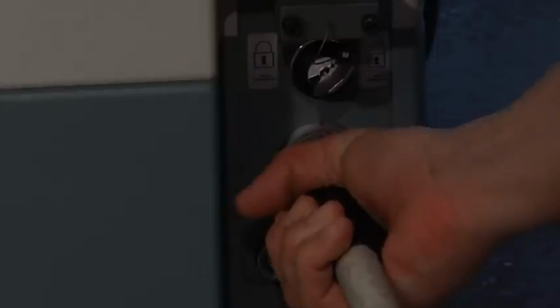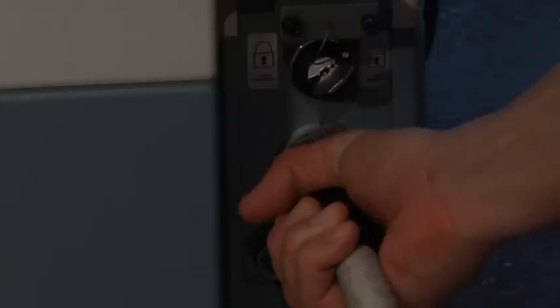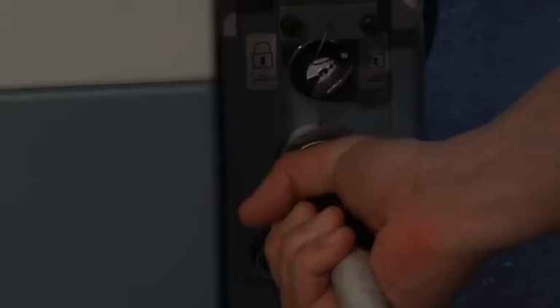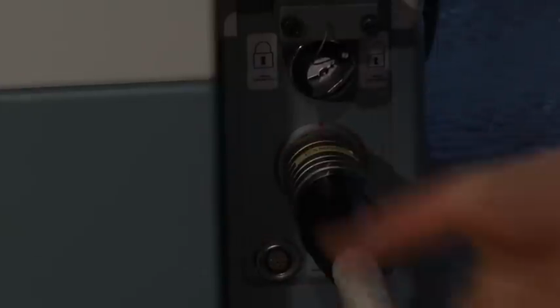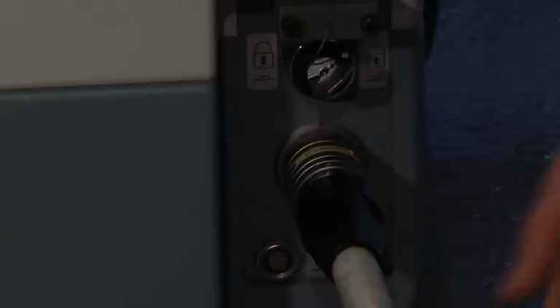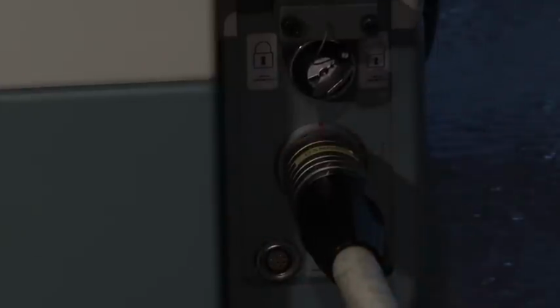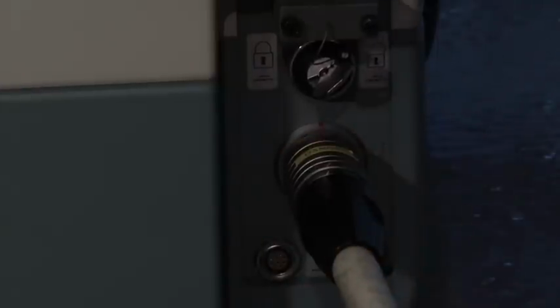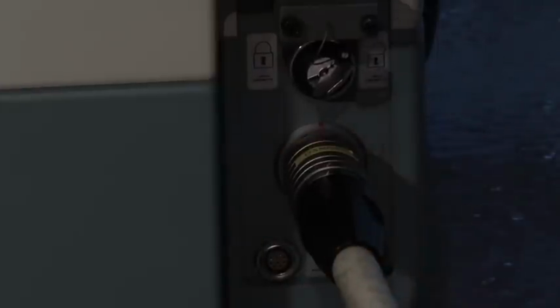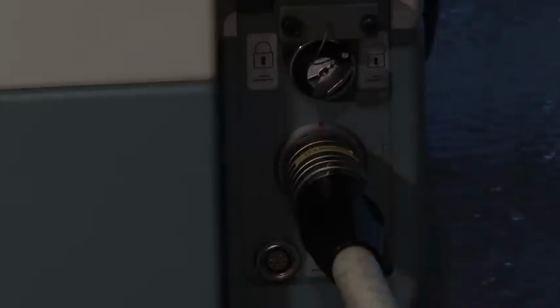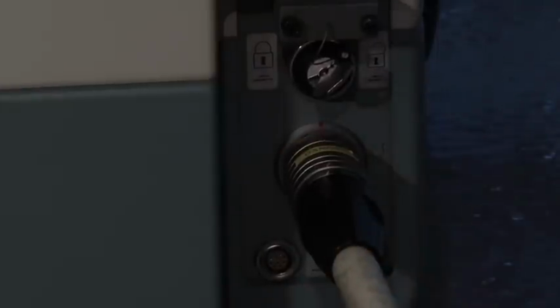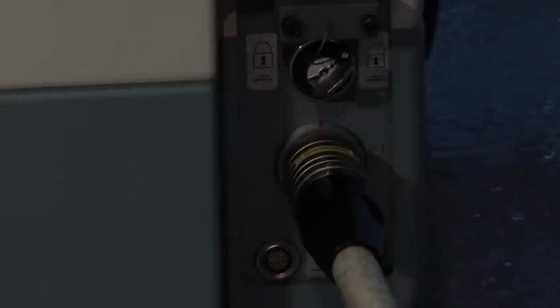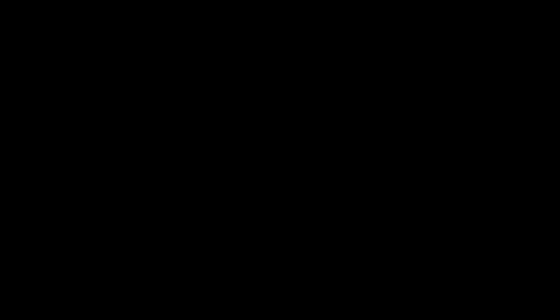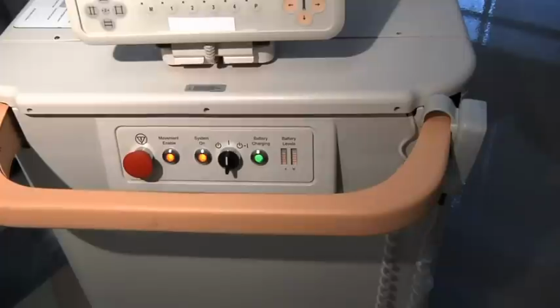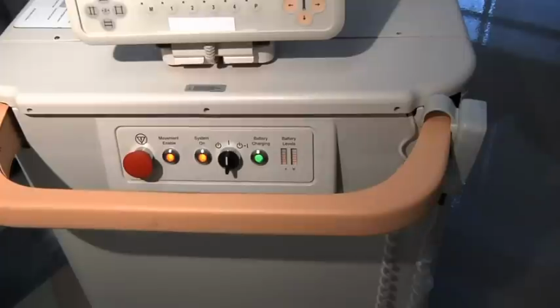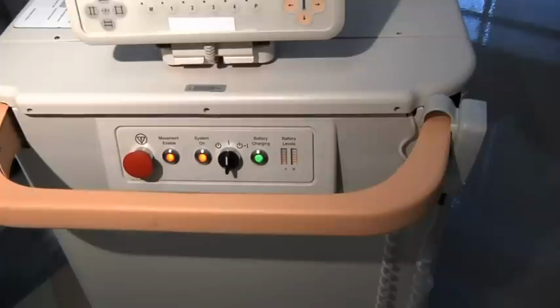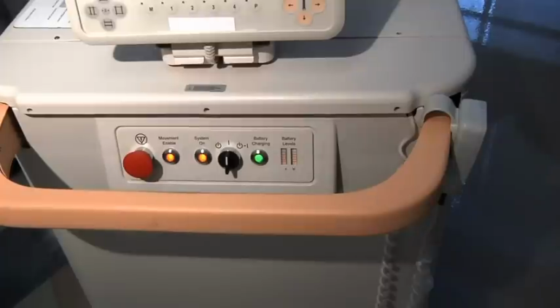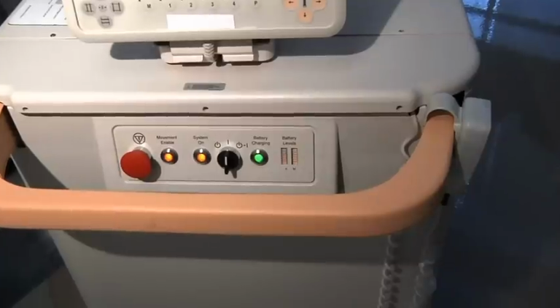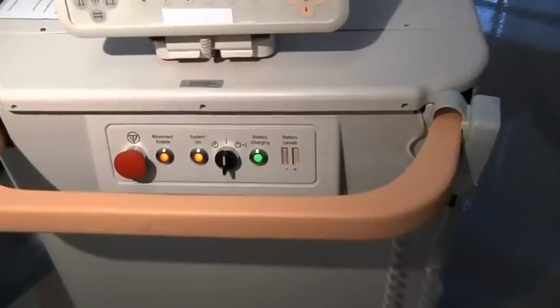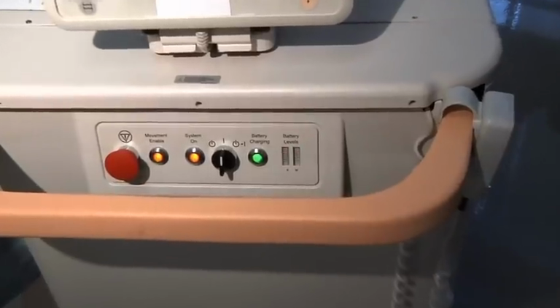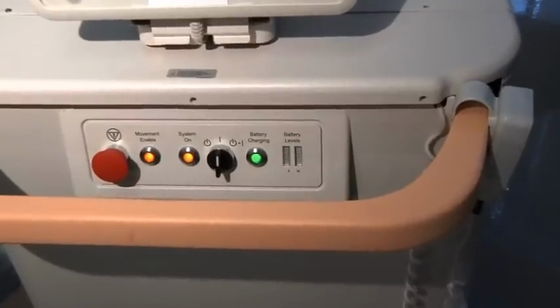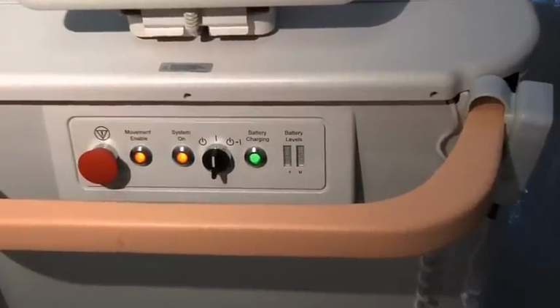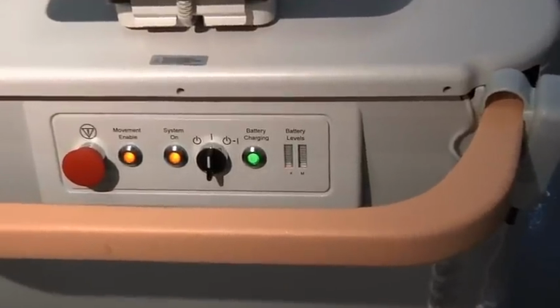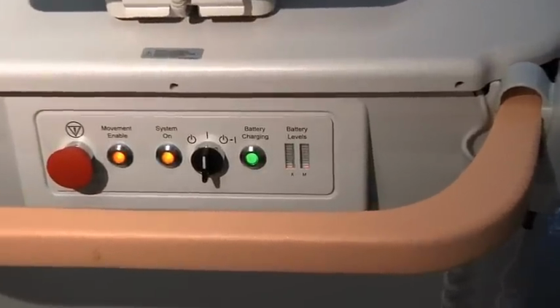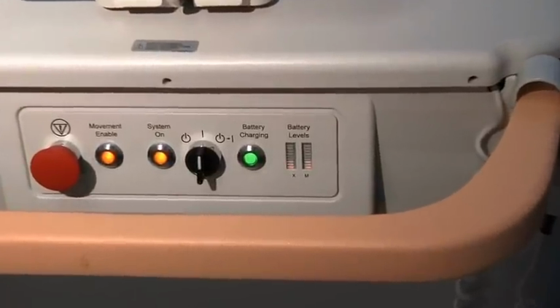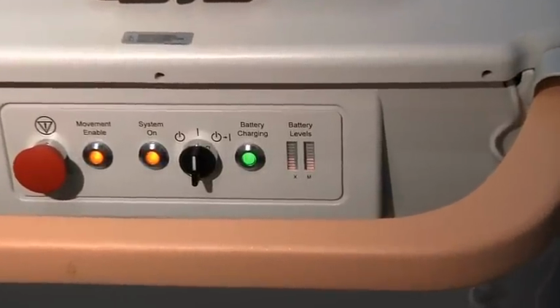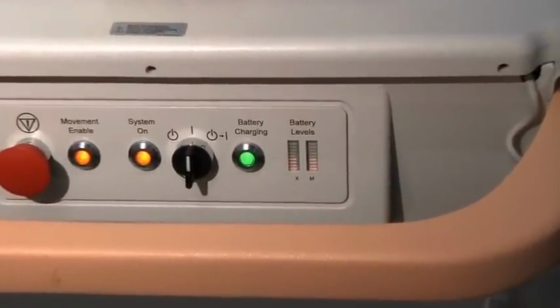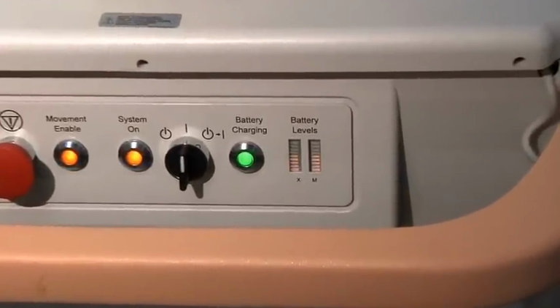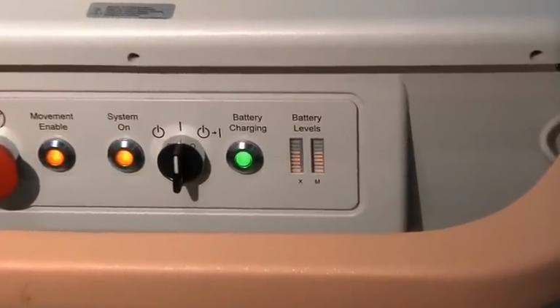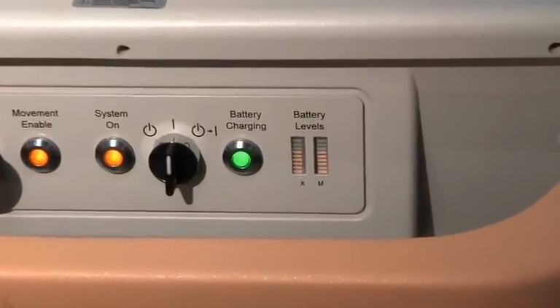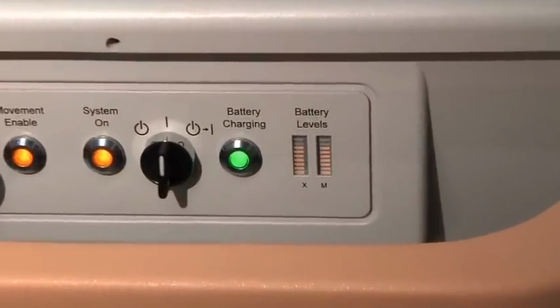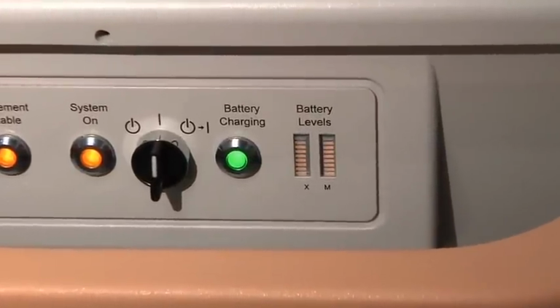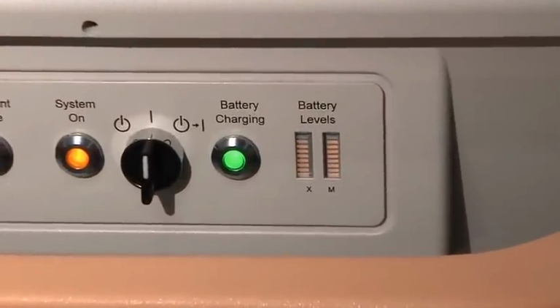Give it a tug to make sure the connection is secure. You'll know the system is properly connected if the battery indicators on the OARM IAS power panel are scrolling.